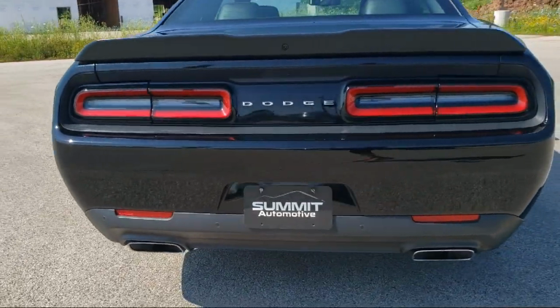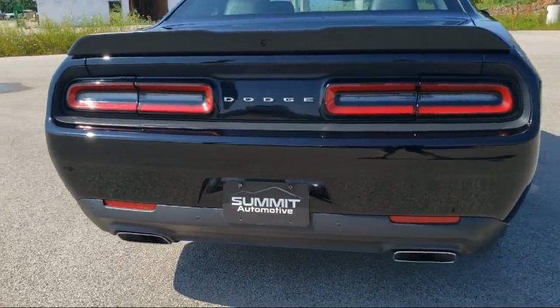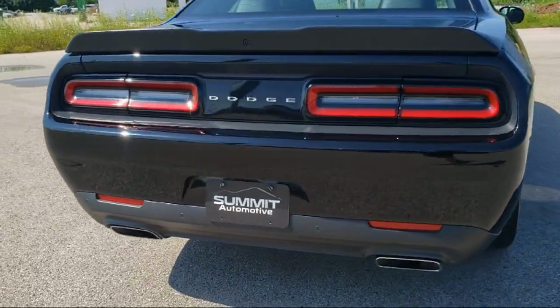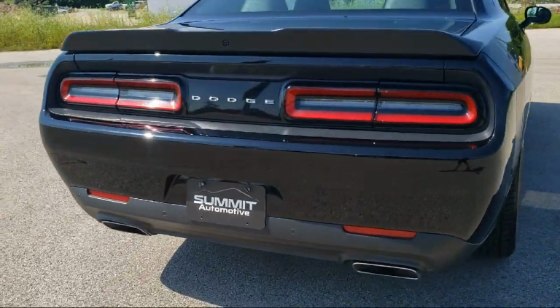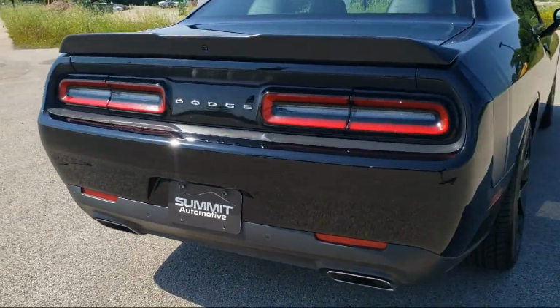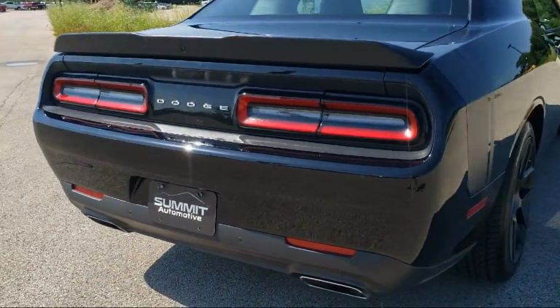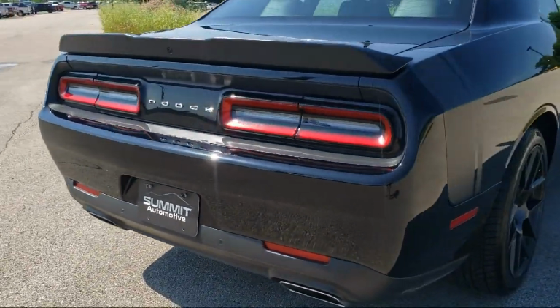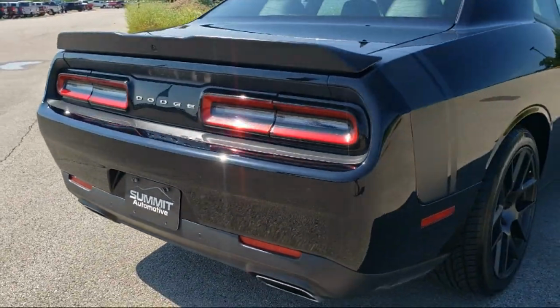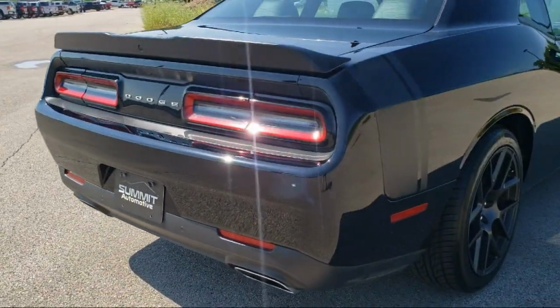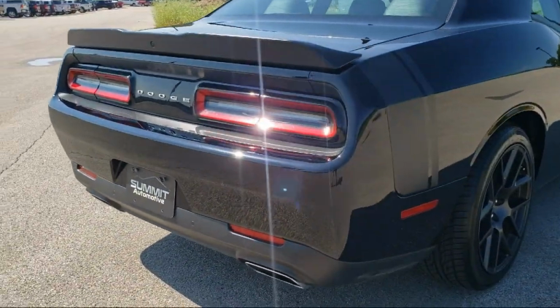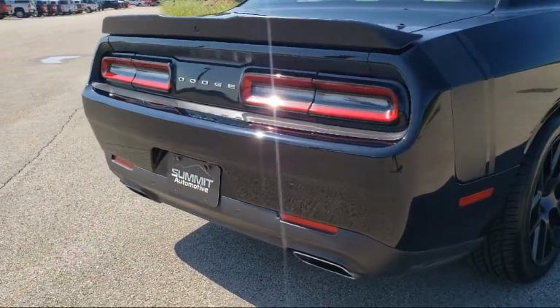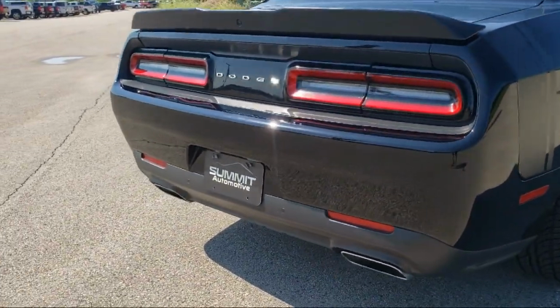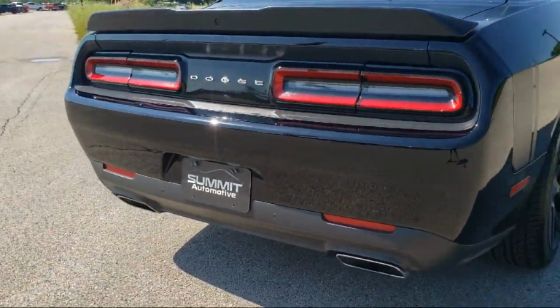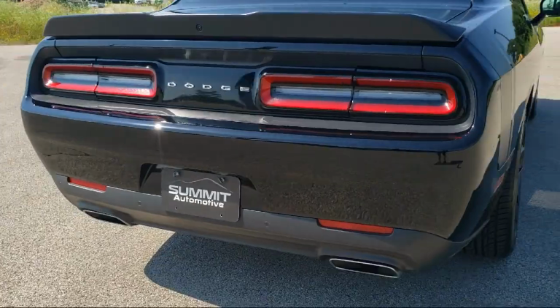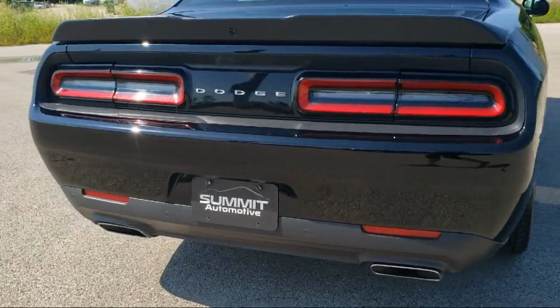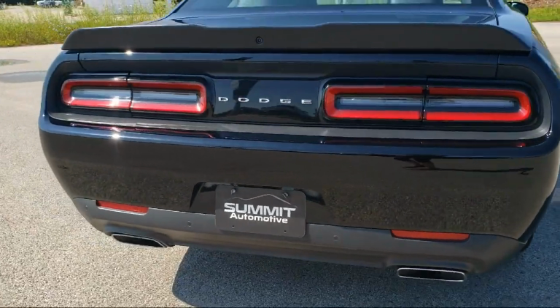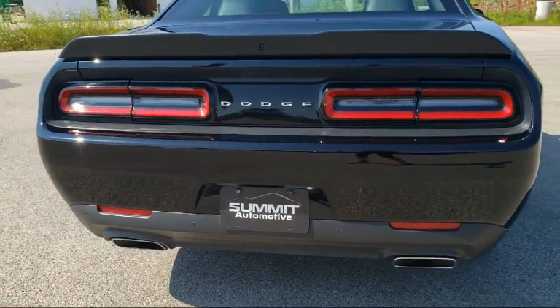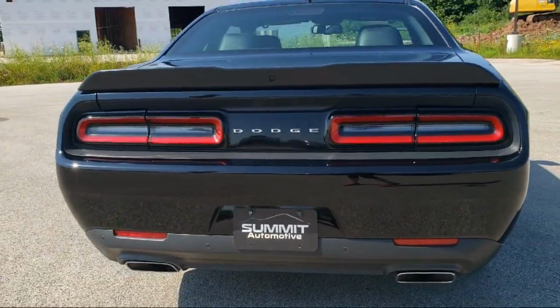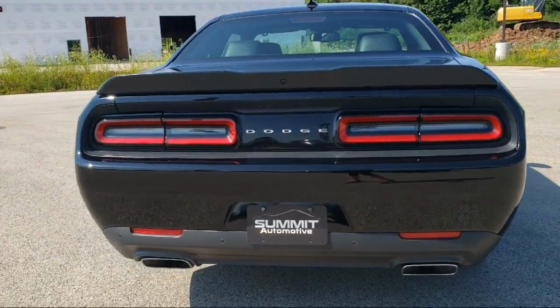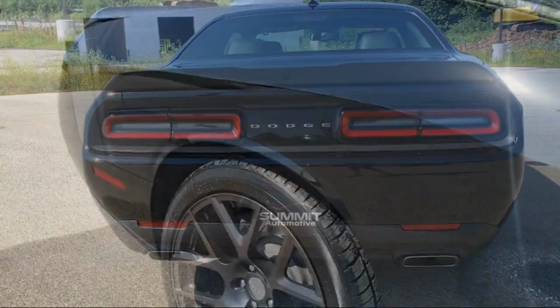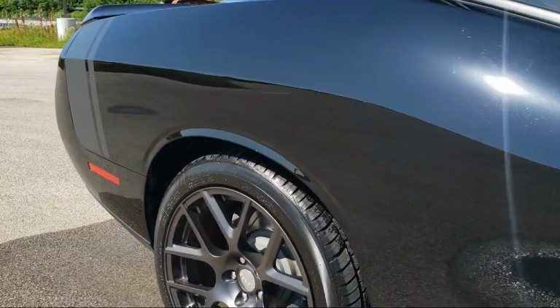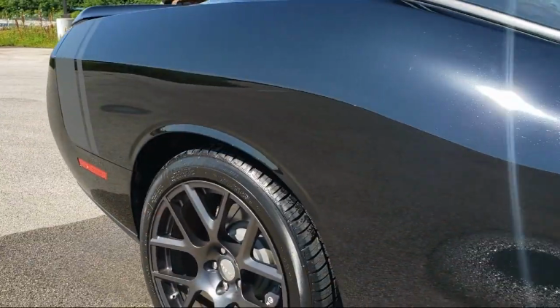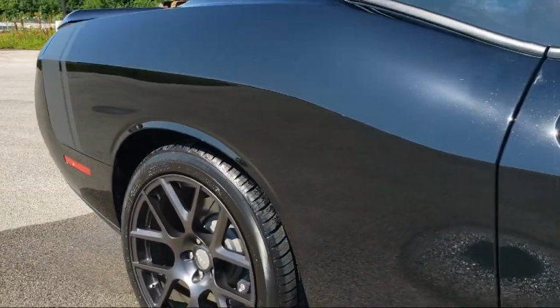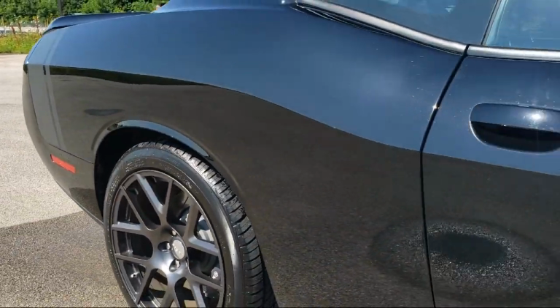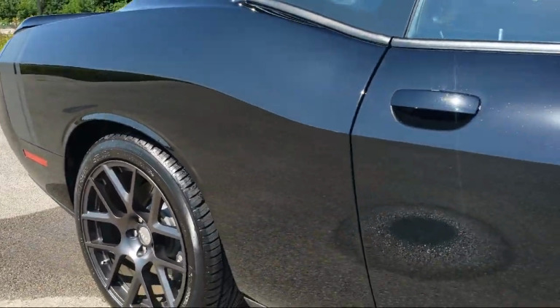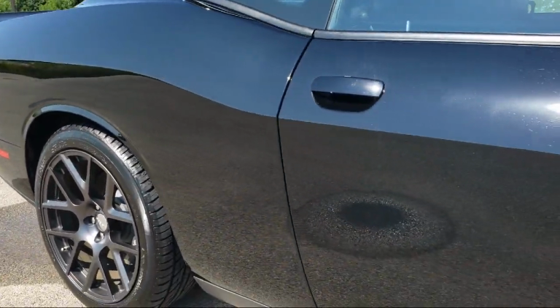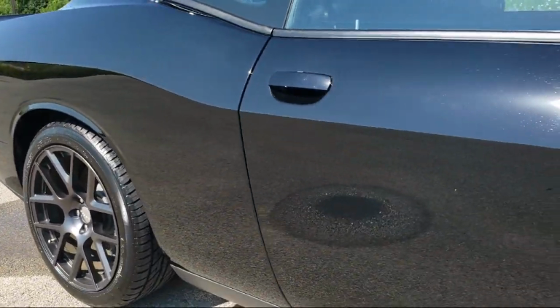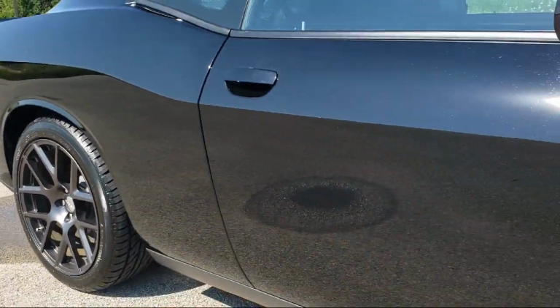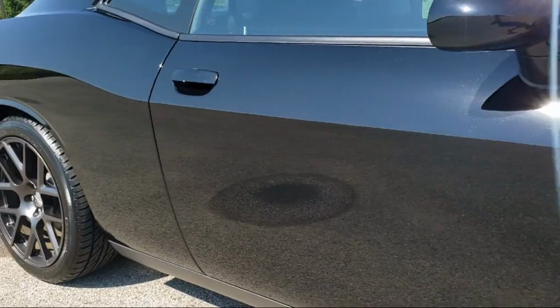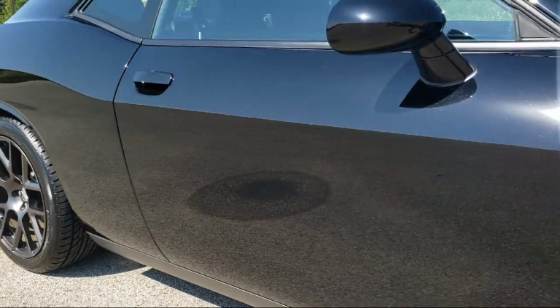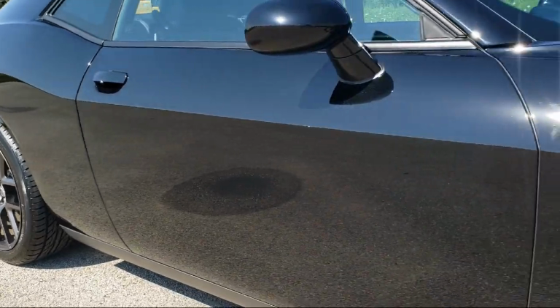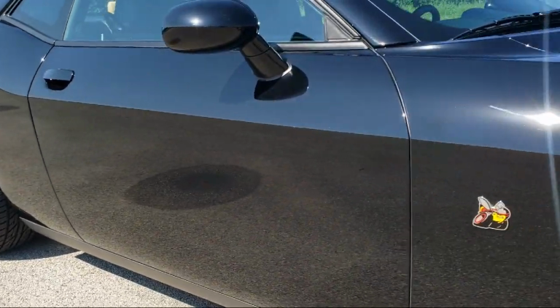It also features keyless entry, Bluetooth smartphone integration, a 6.4 liter V8 SRT Hemi MDS engine, and has less than 10,000 miles on the odometer.